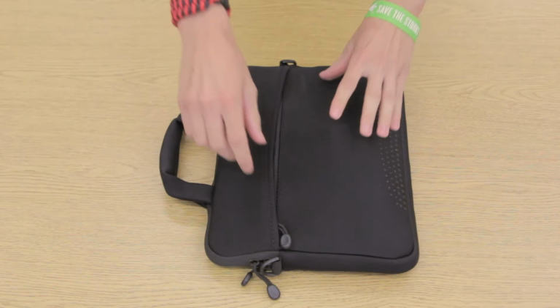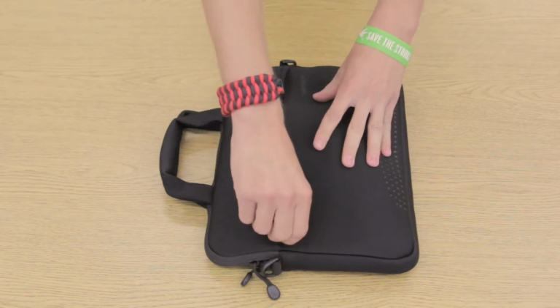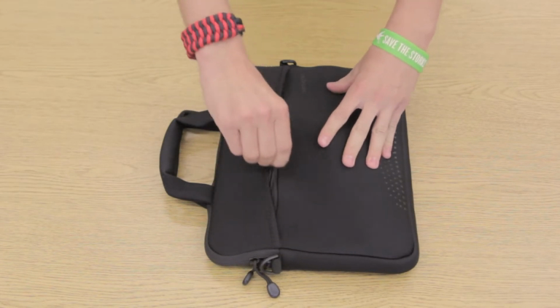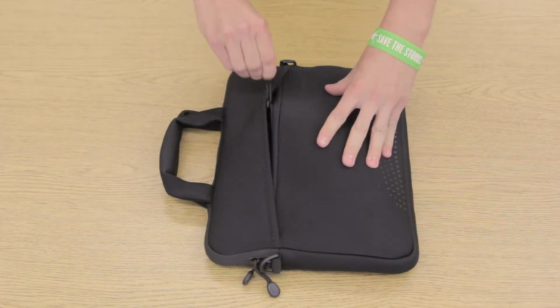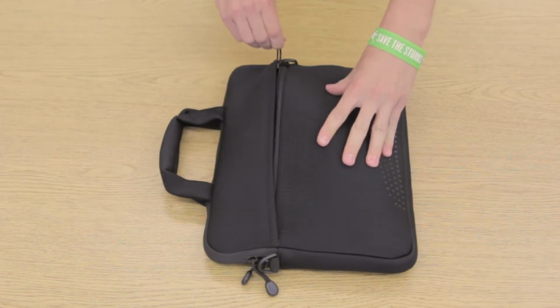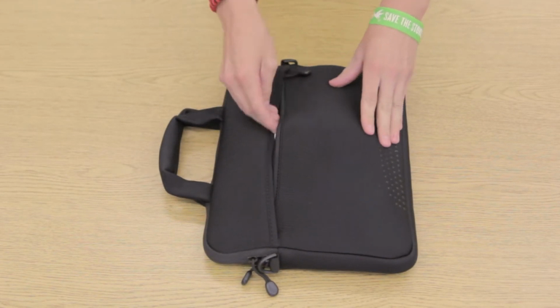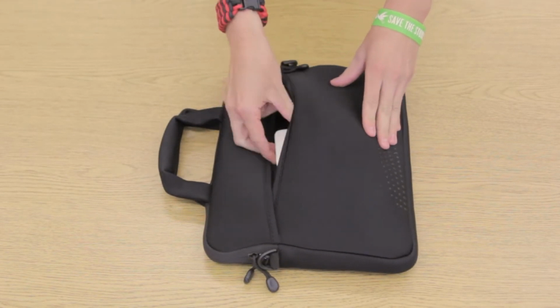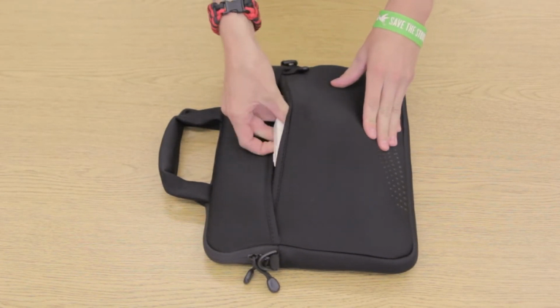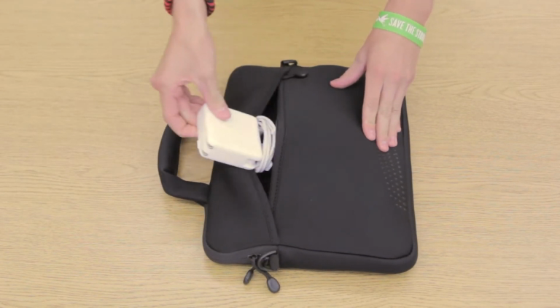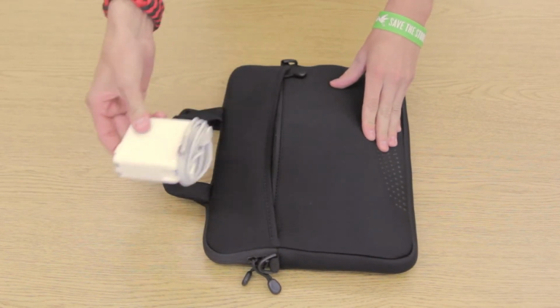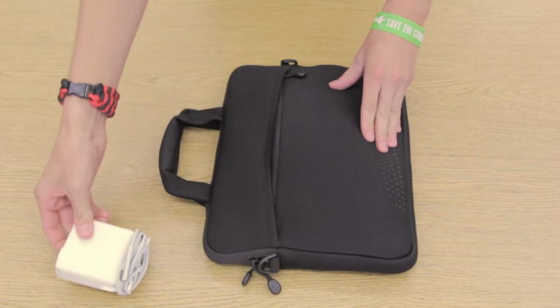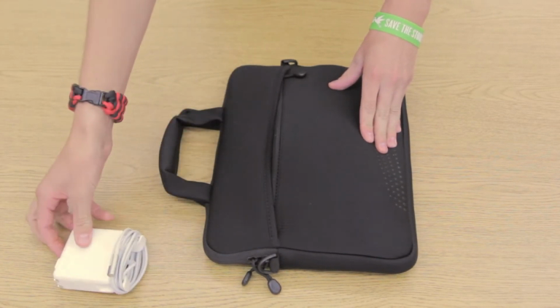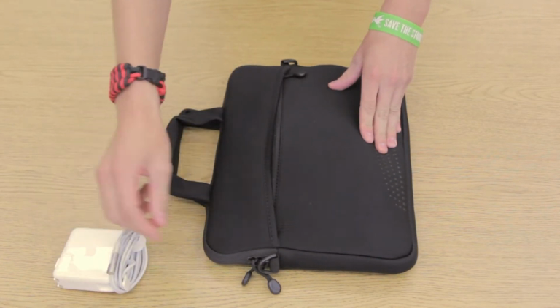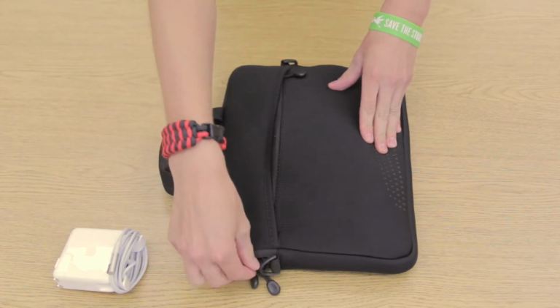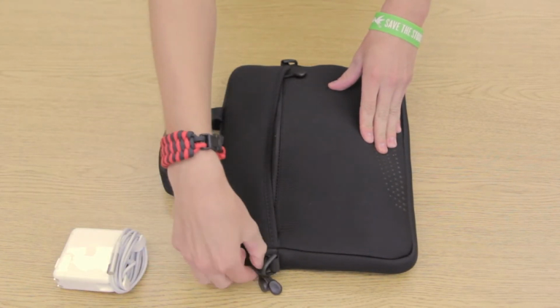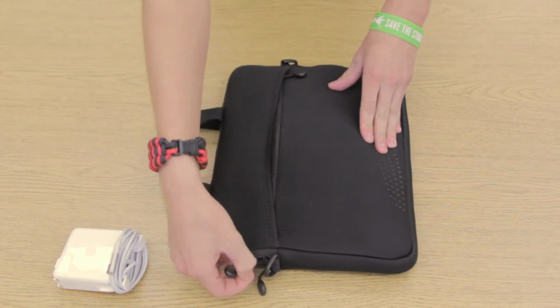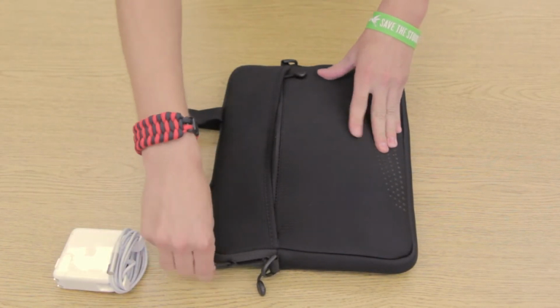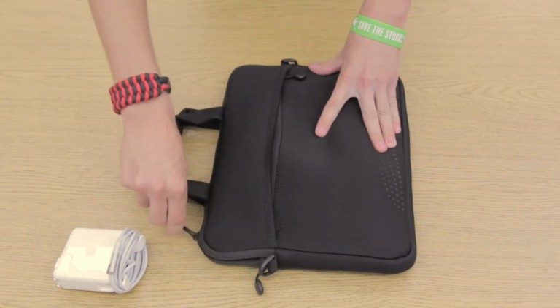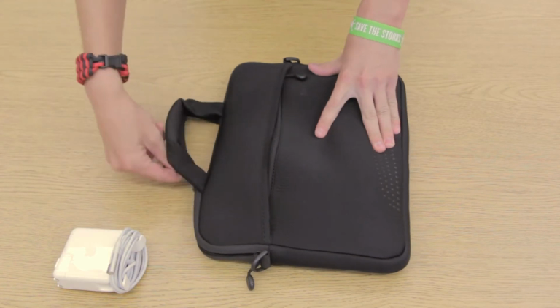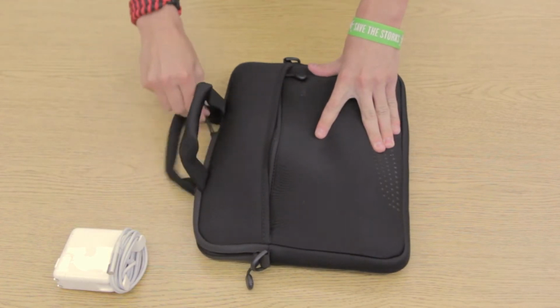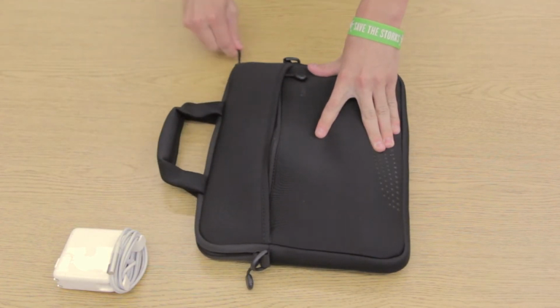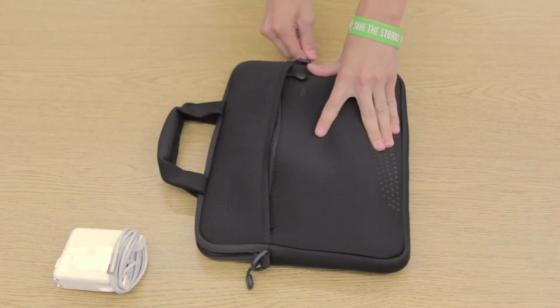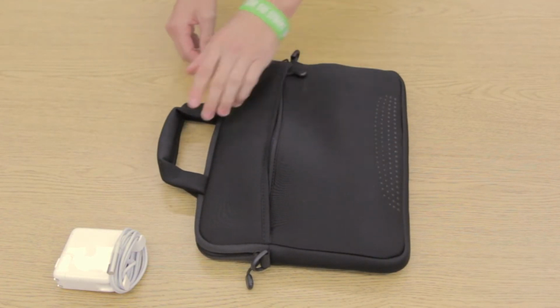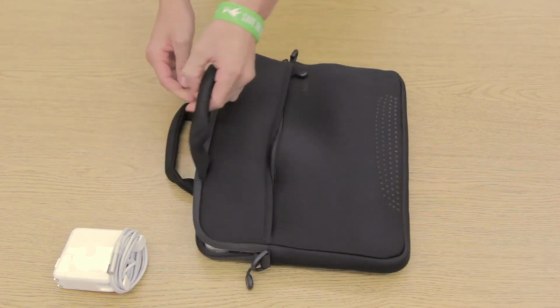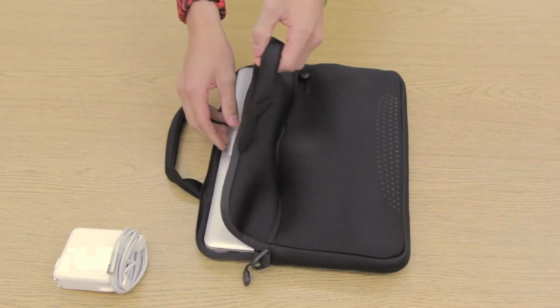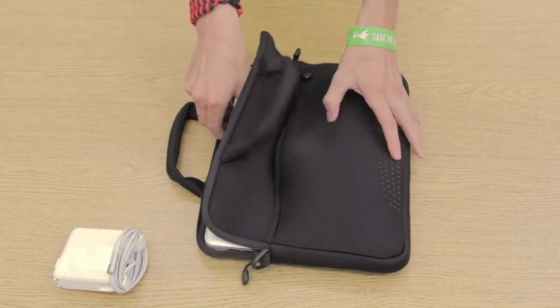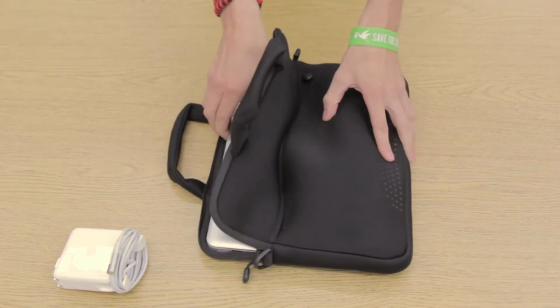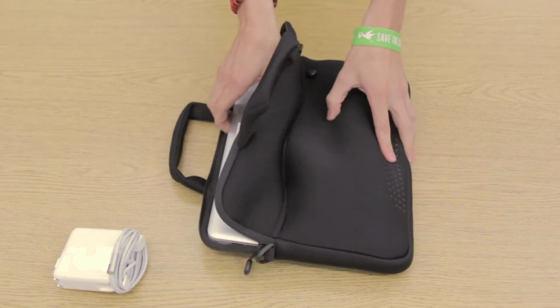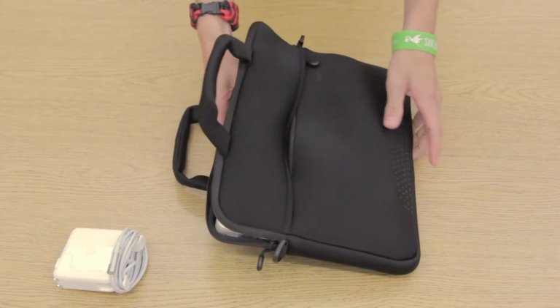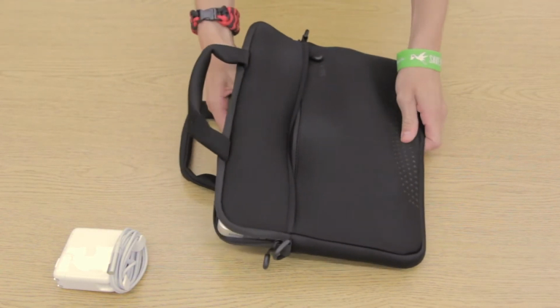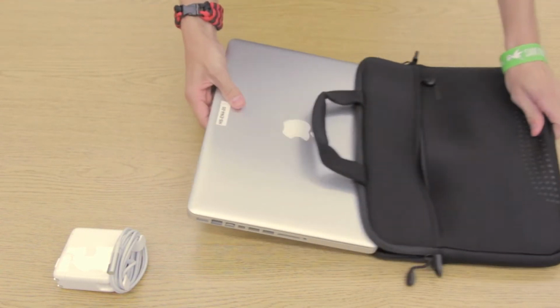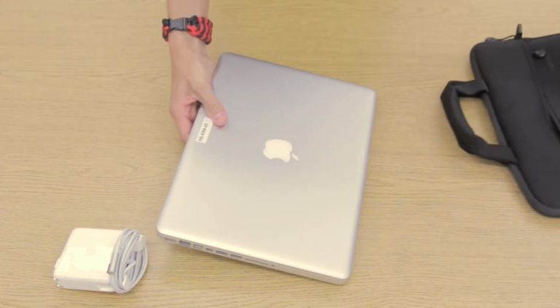First, unzip your laptop bag and pull your power adapter out. Then unzip the other zipper and remove your computer from its case.